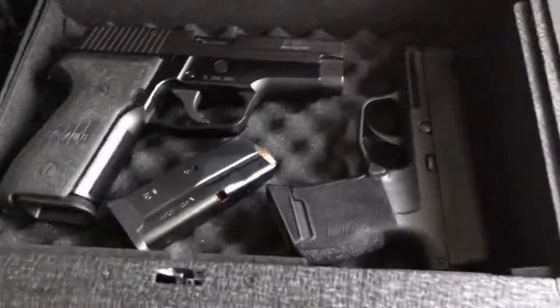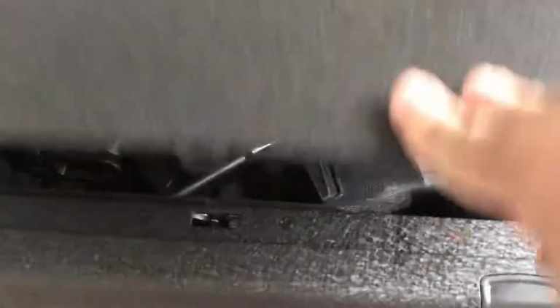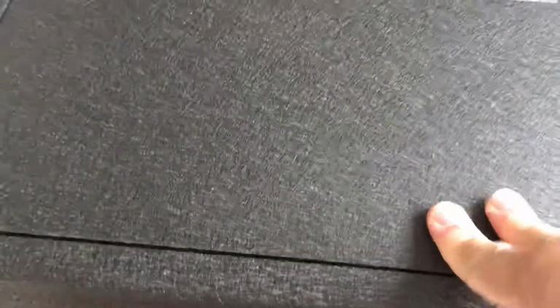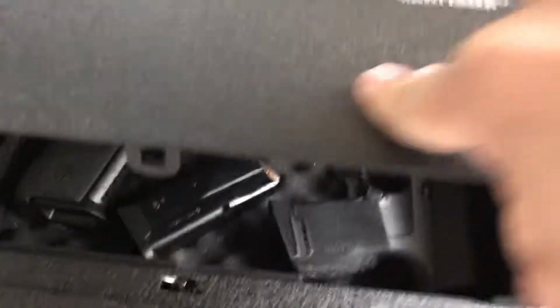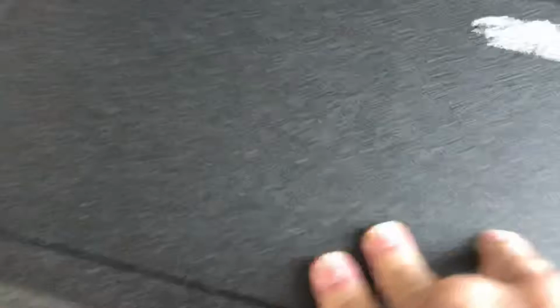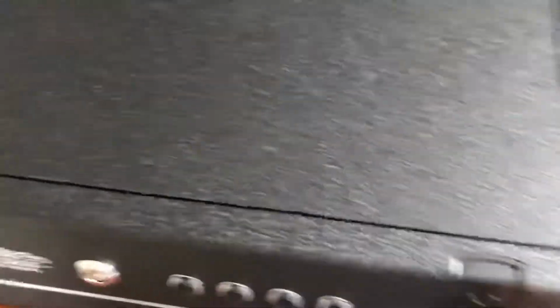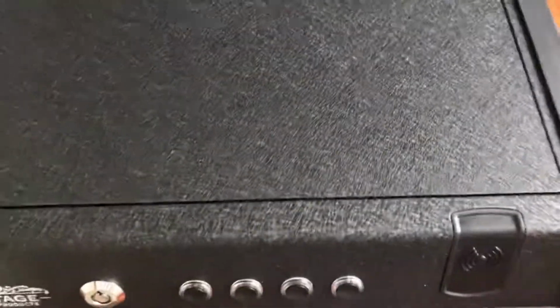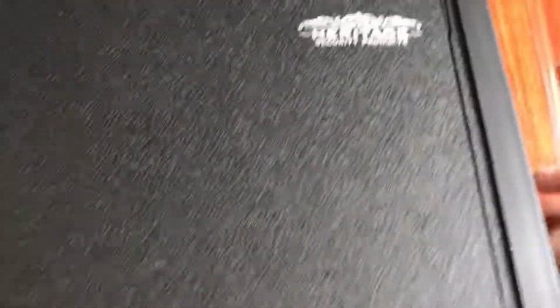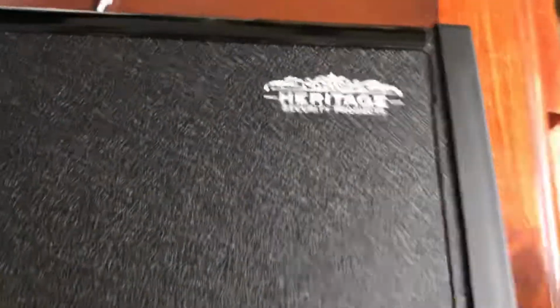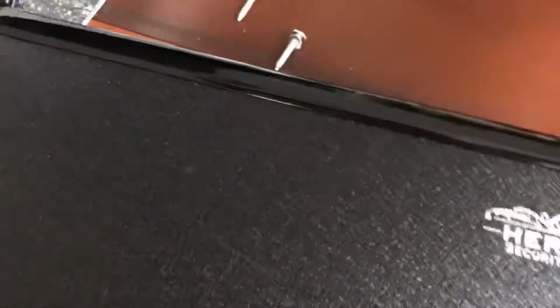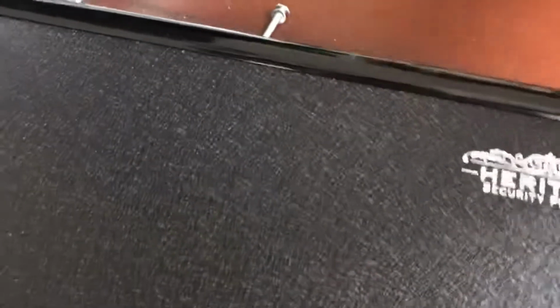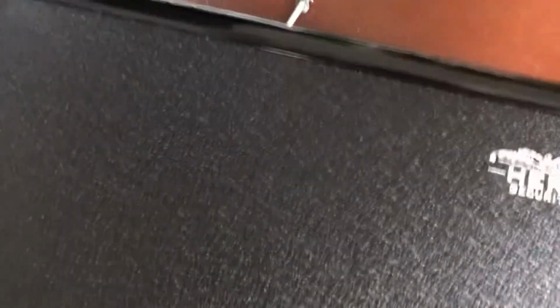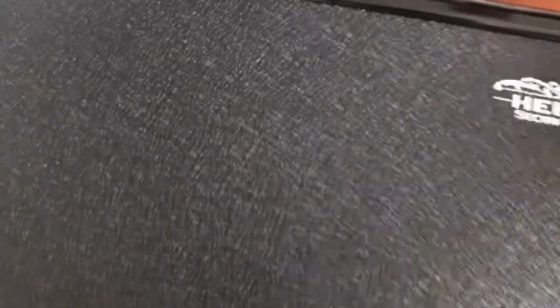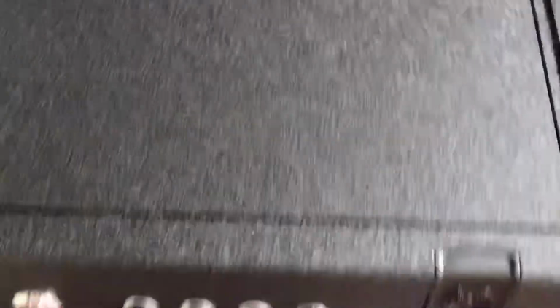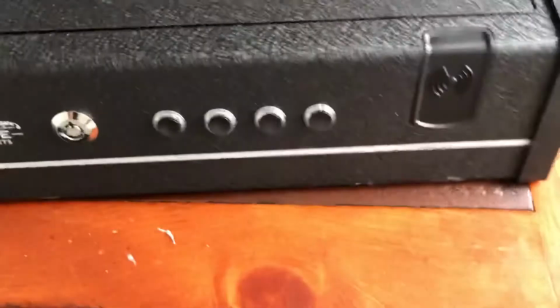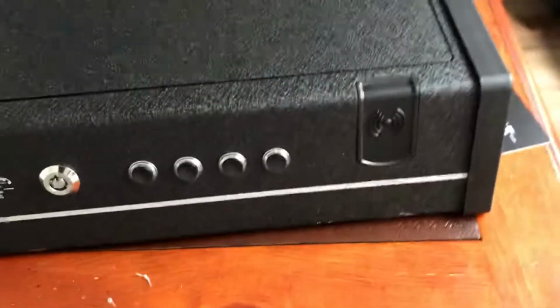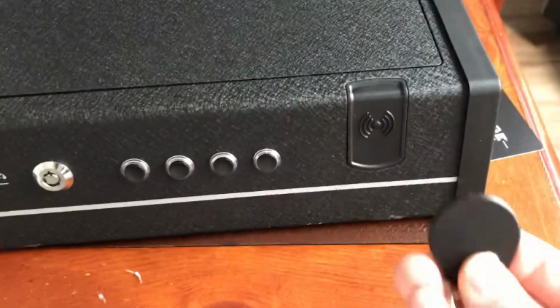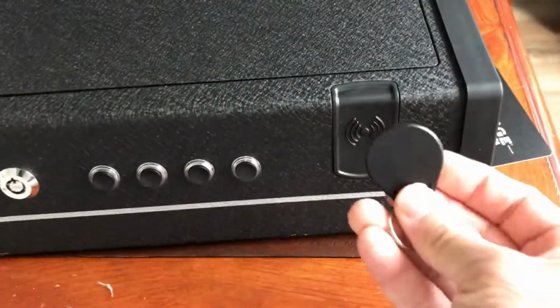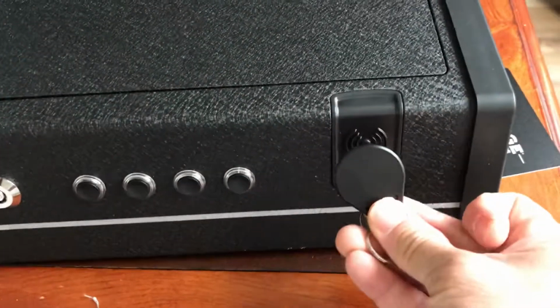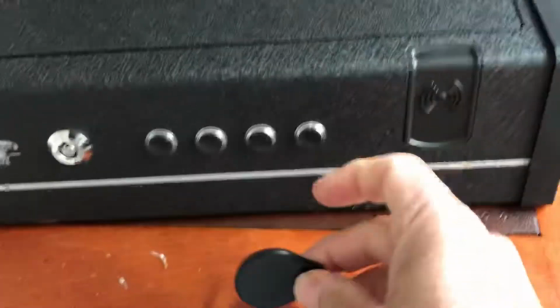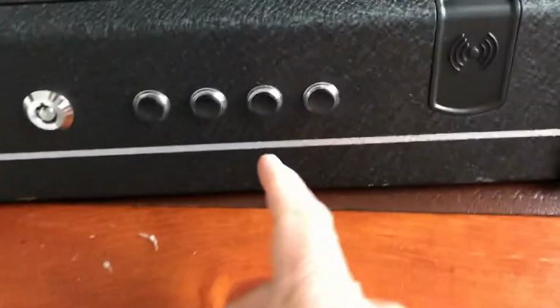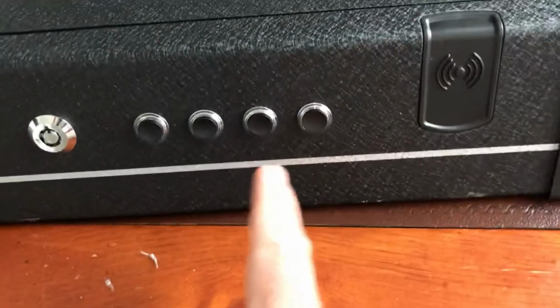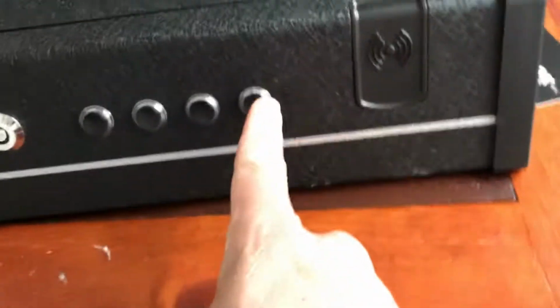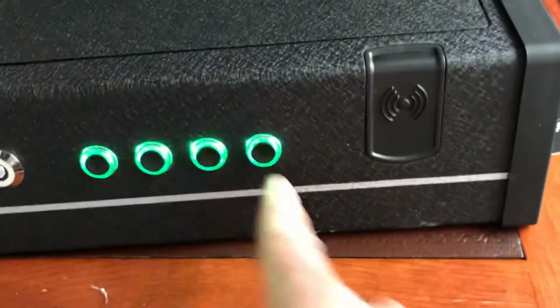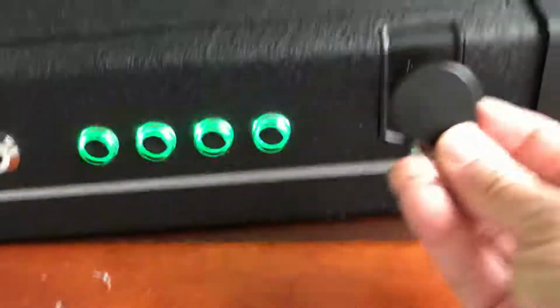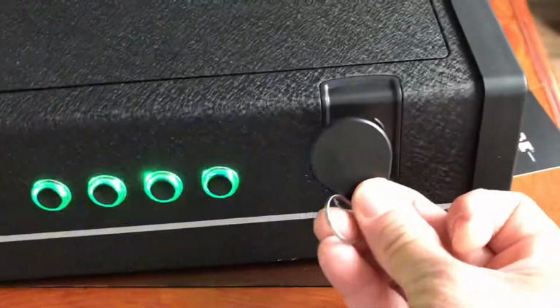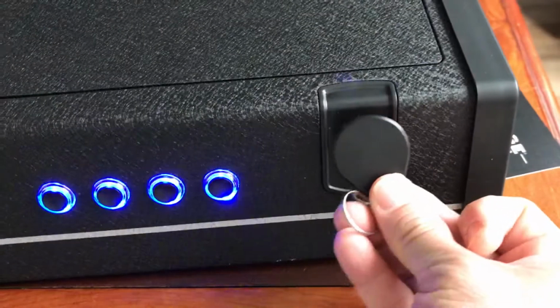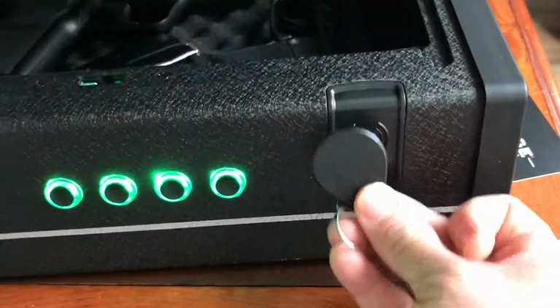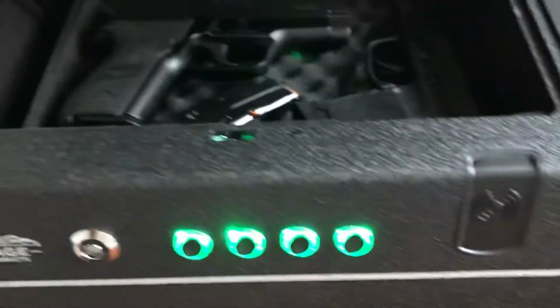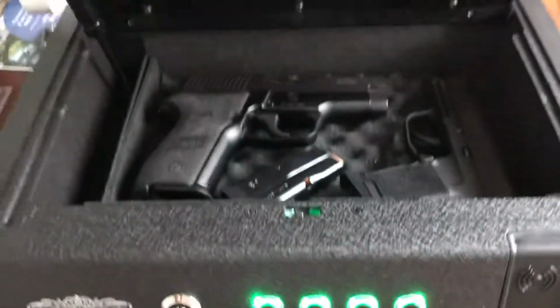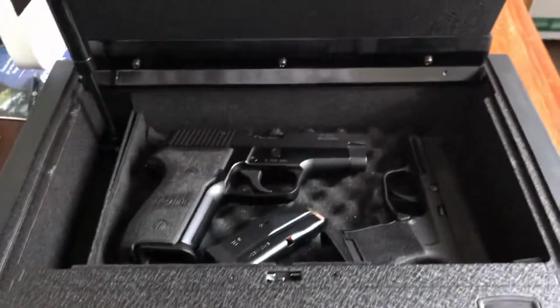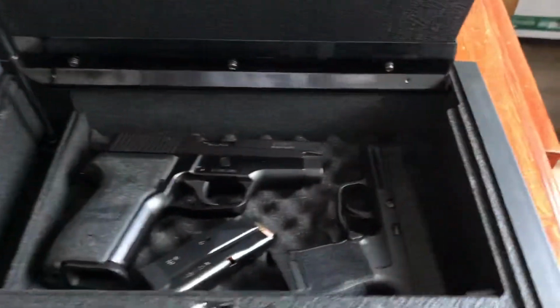Okay, let's try using the keychain RFID device to open it. Push any button again. It works great!